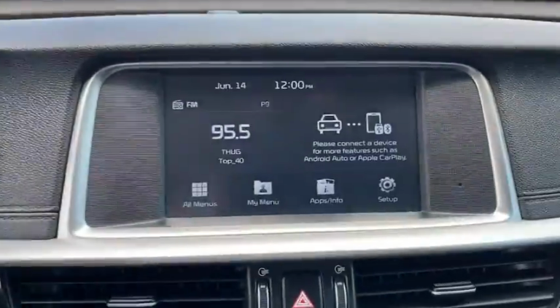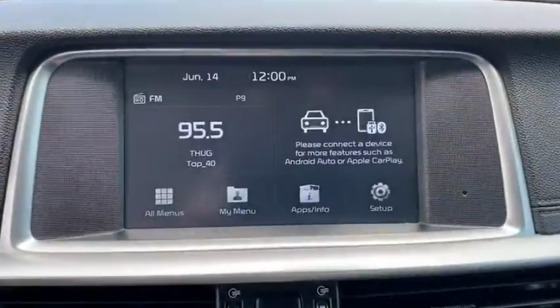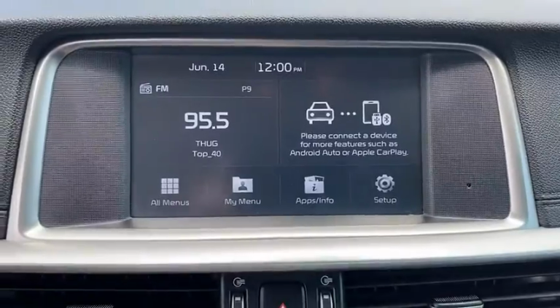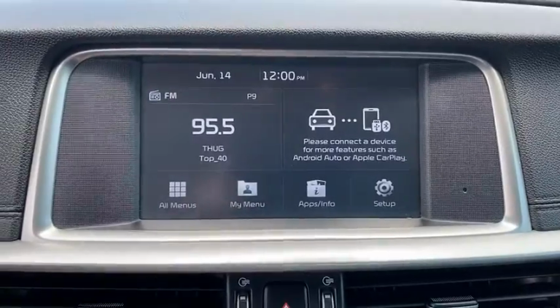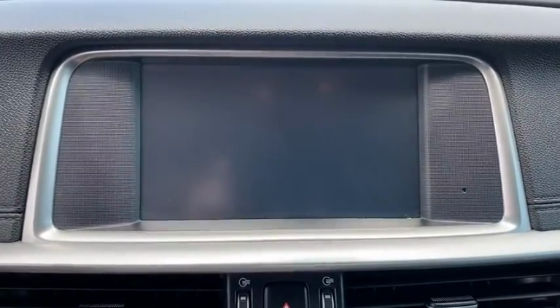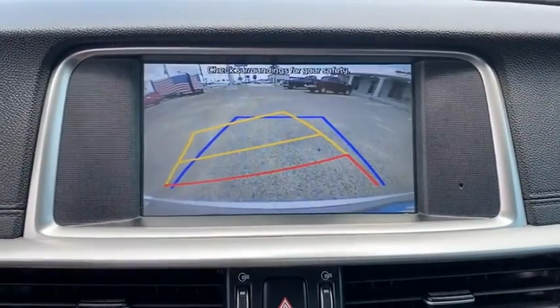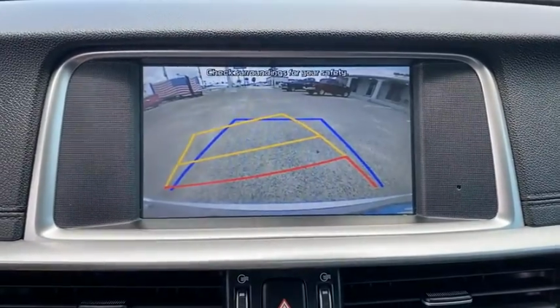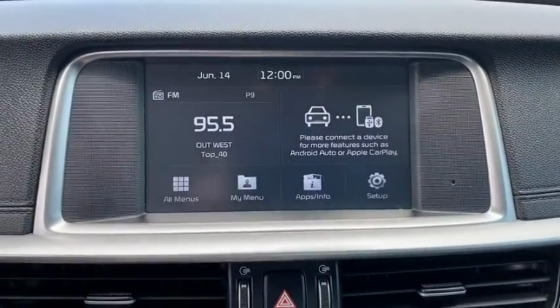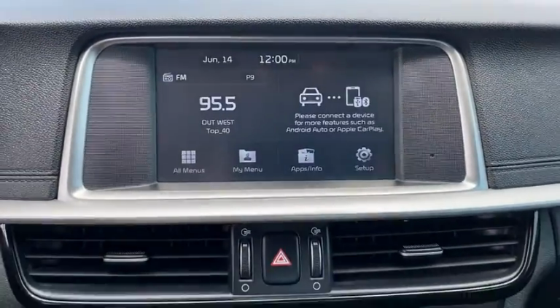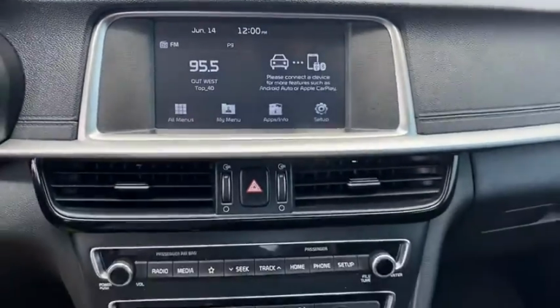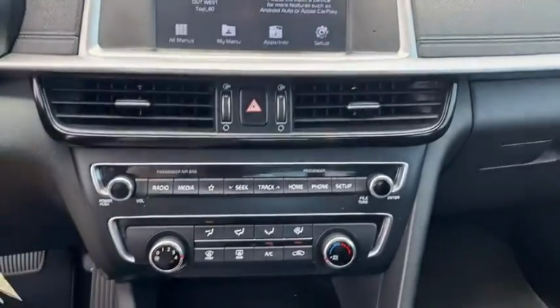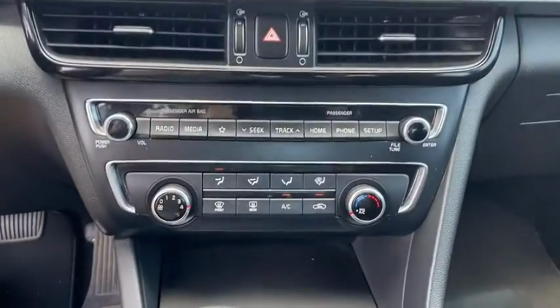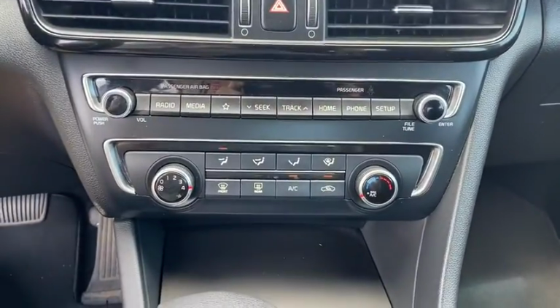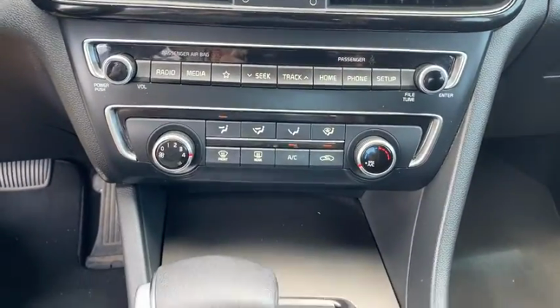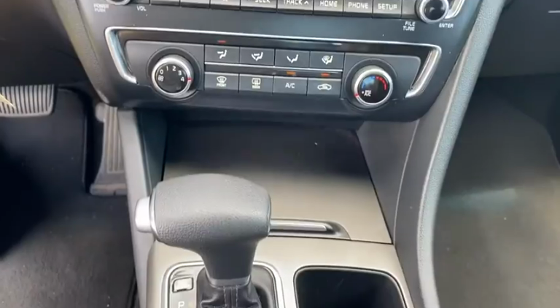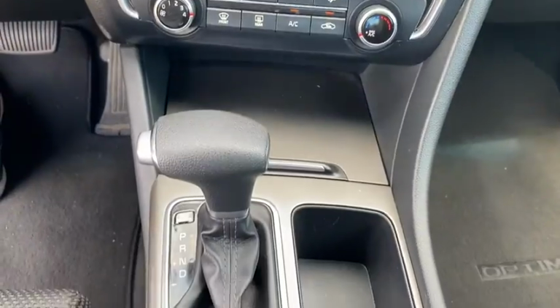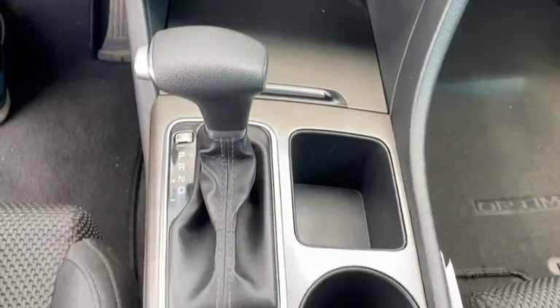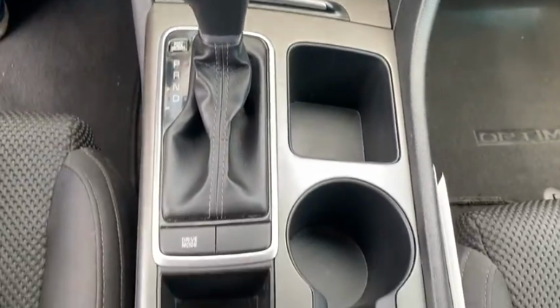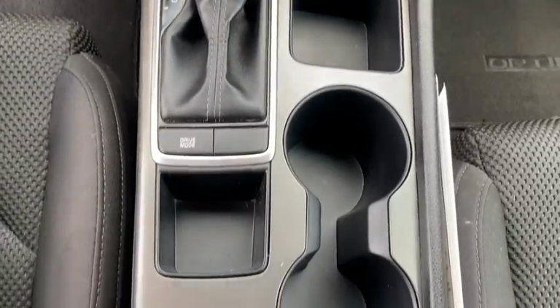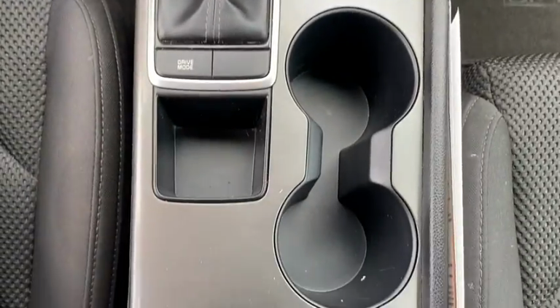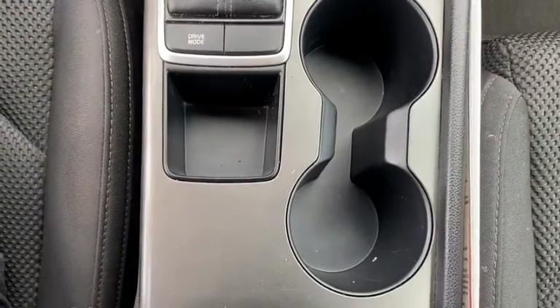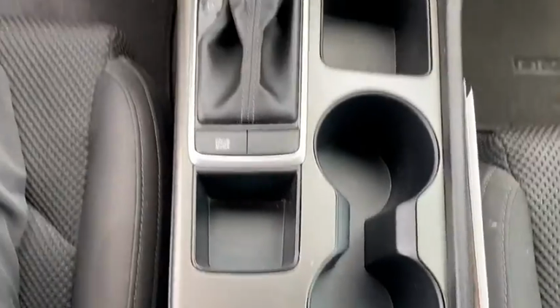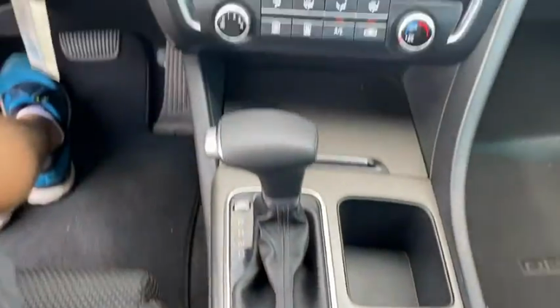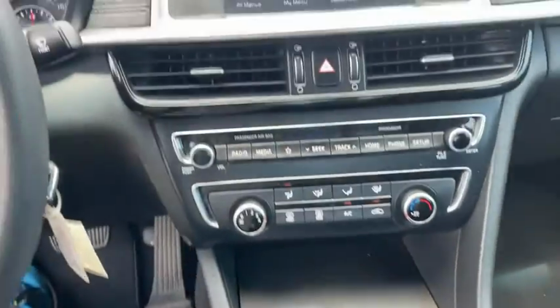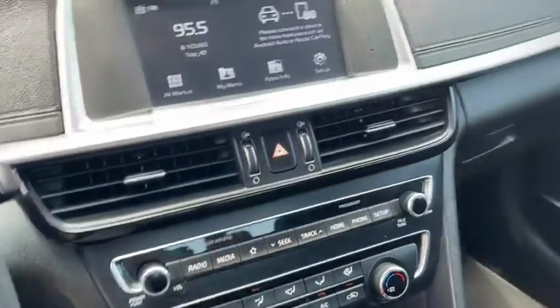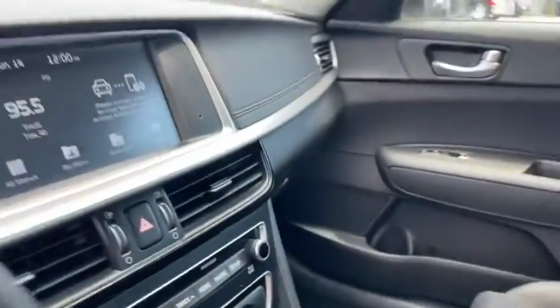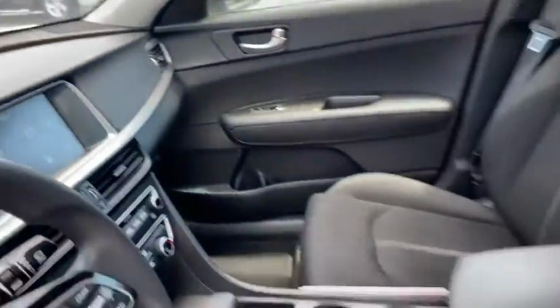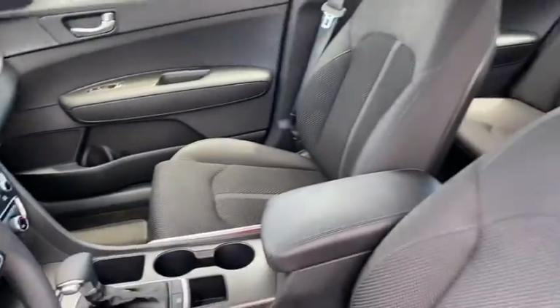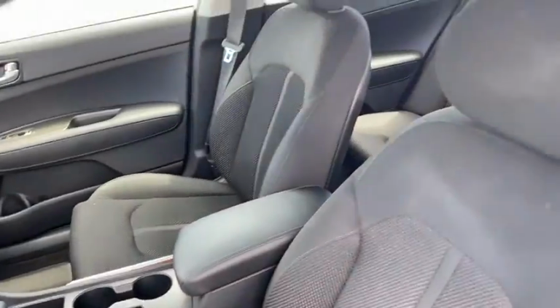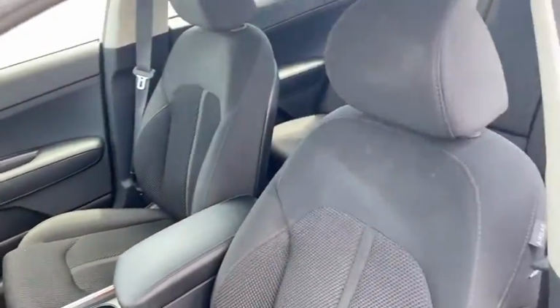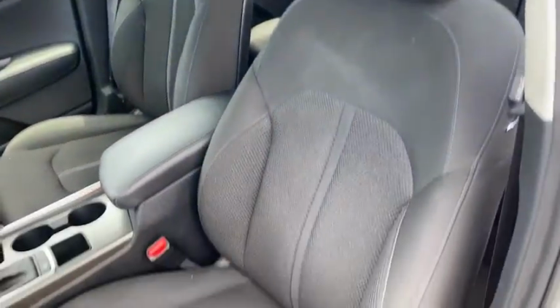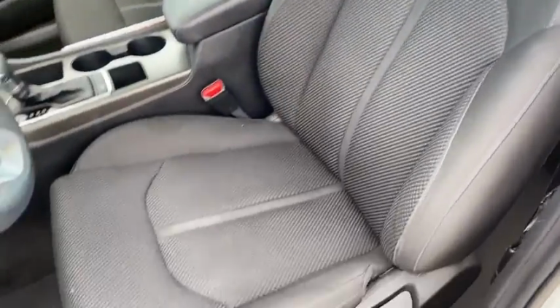This vehicle has less than 45,000 miles. Here are some of this vehicle's great options: keyless entry, backup camera, Bluetooth, adjustable steering wheel, driver lumbar, power steering, four-wheel disc brakes.